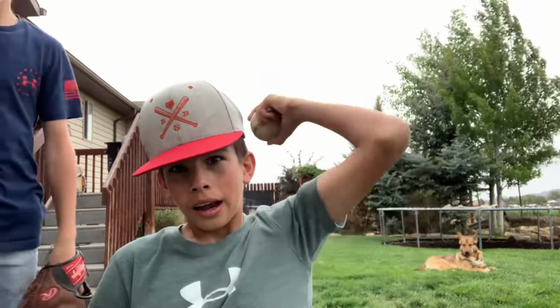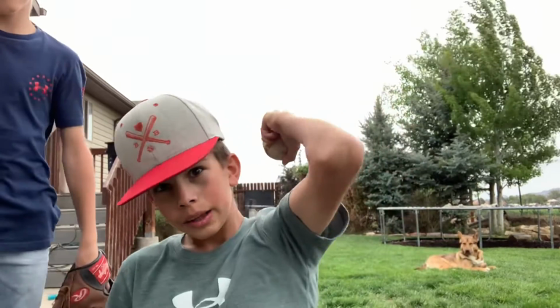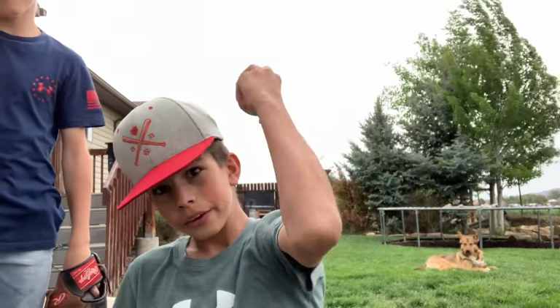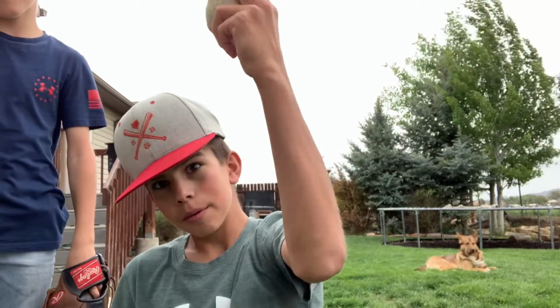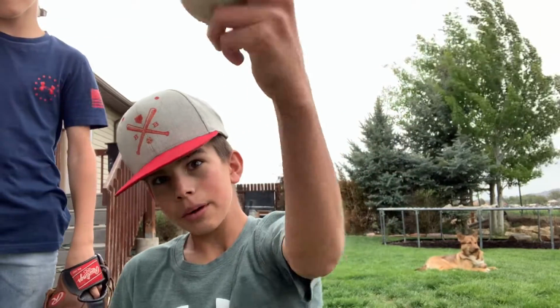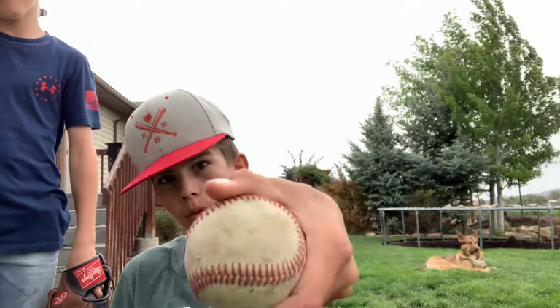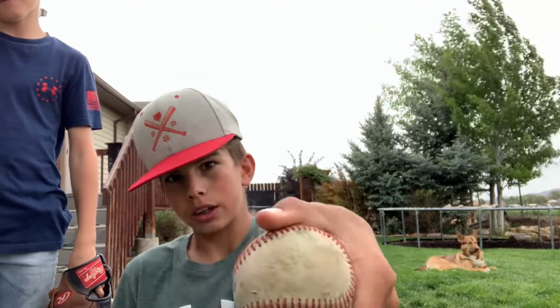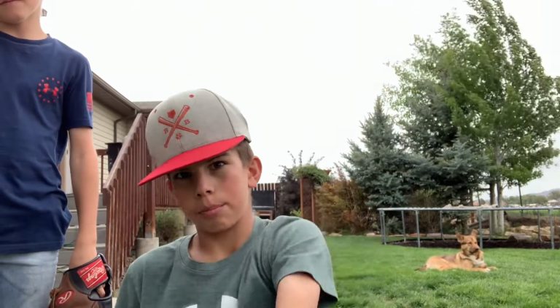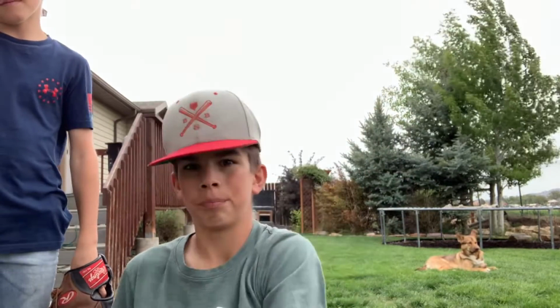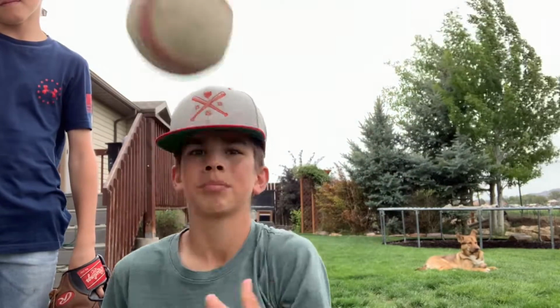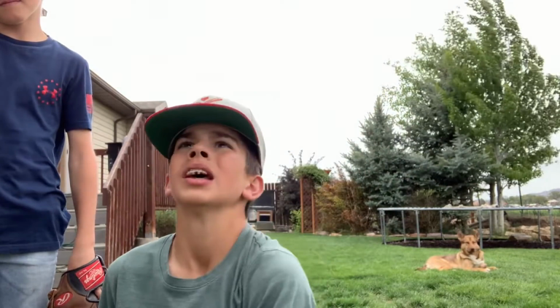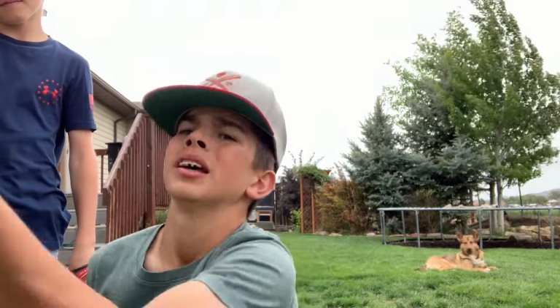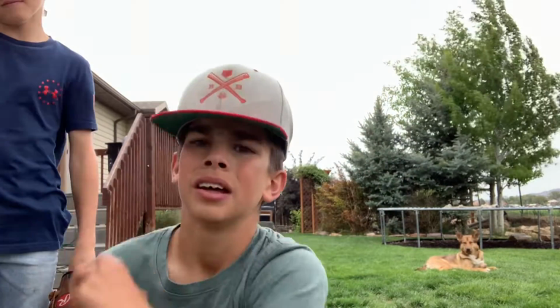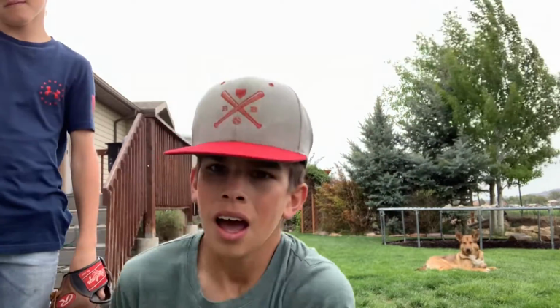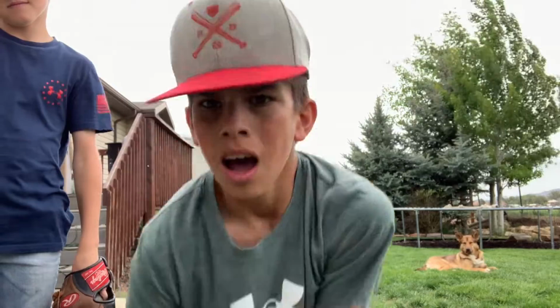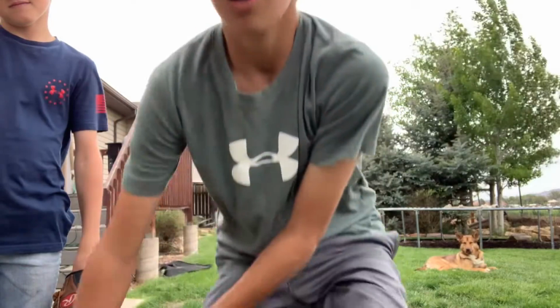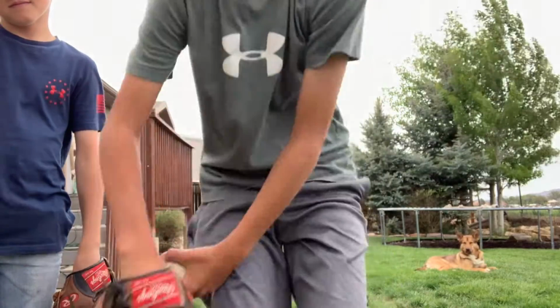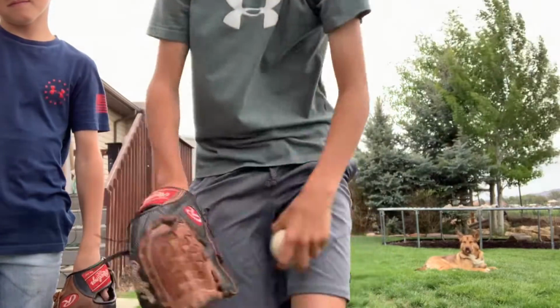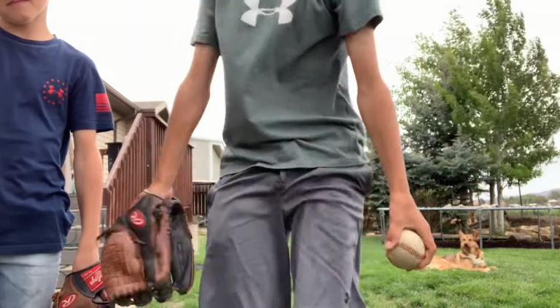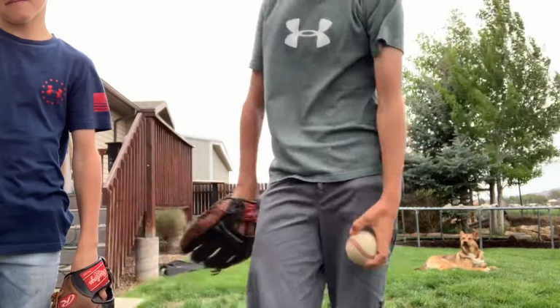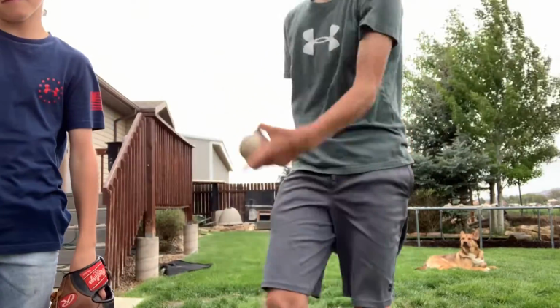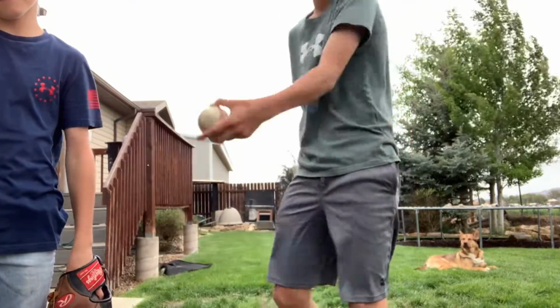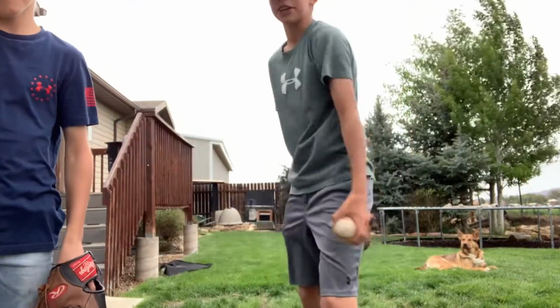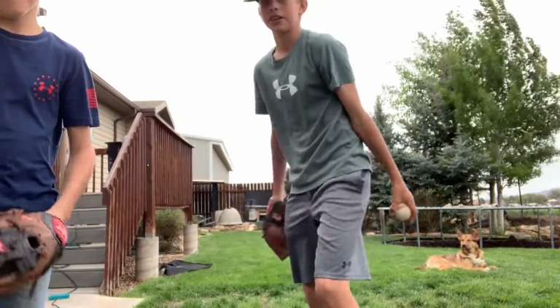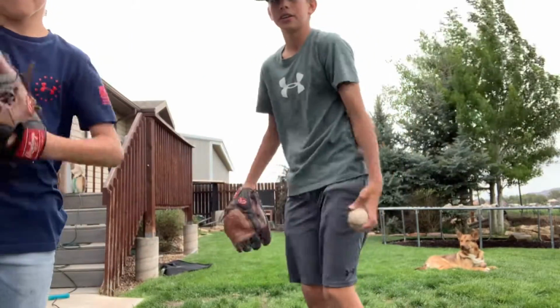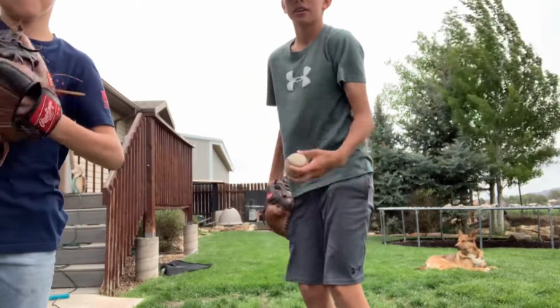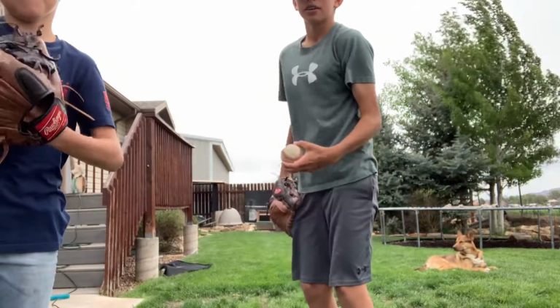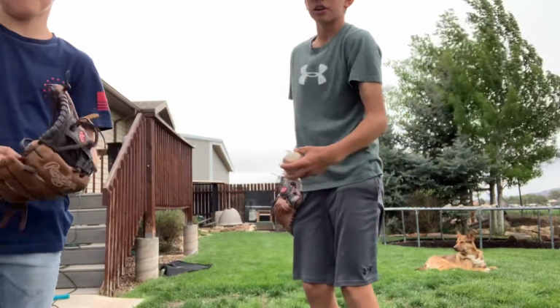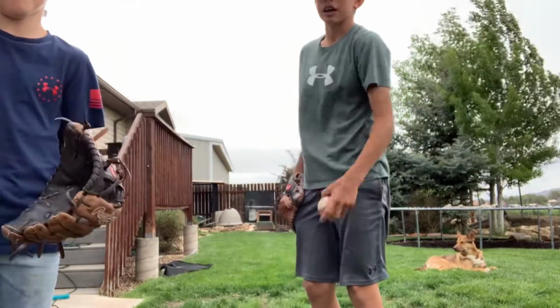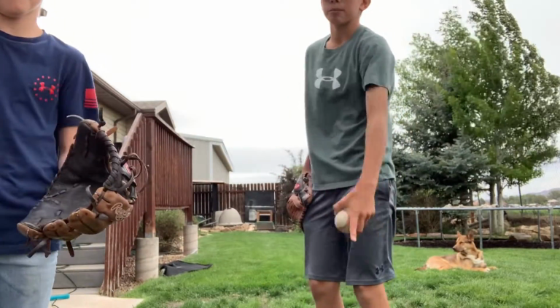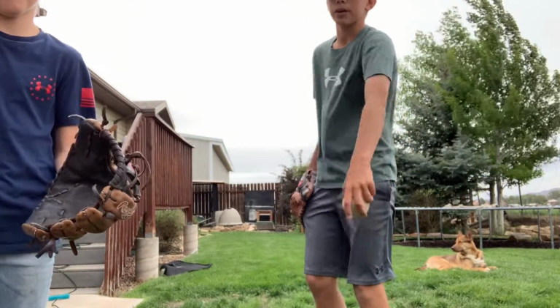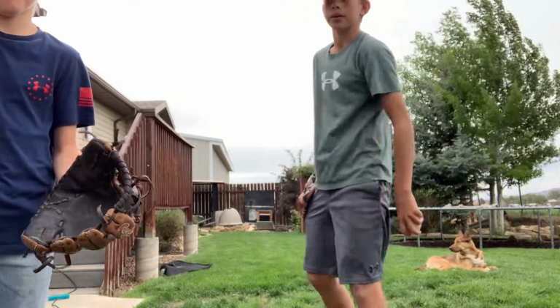Lead with your elbow and come over the top. He's going to be catching it — just crouch down below it.